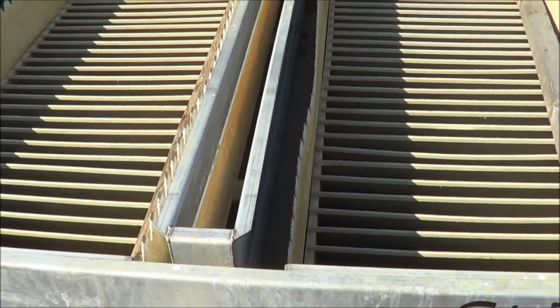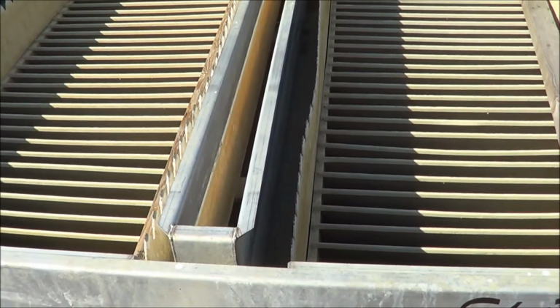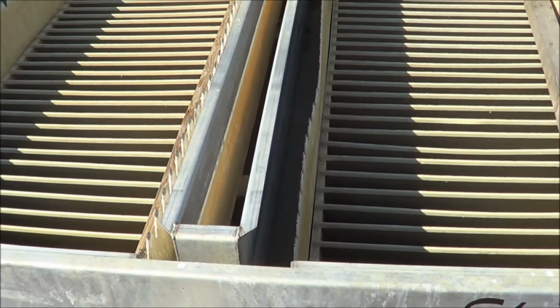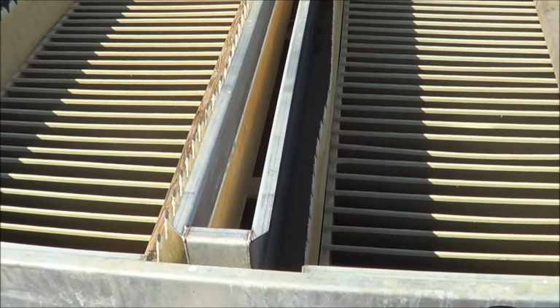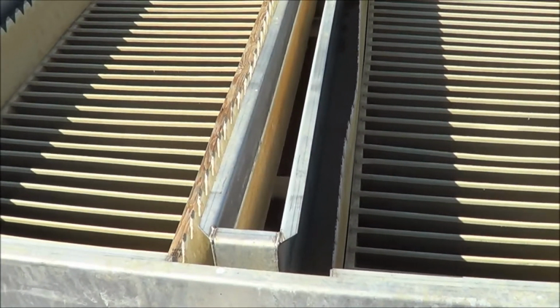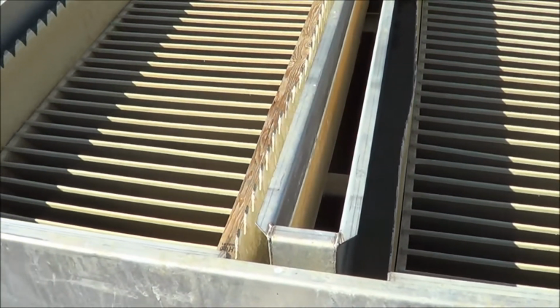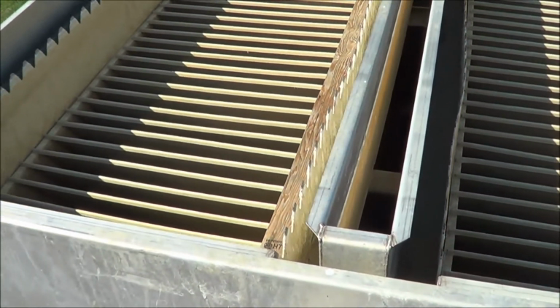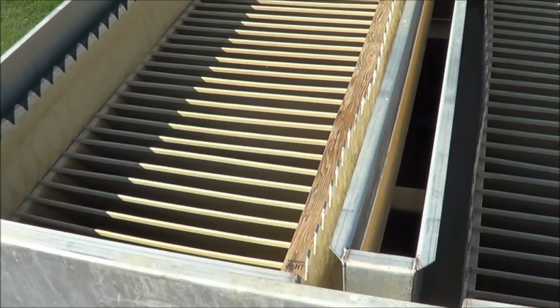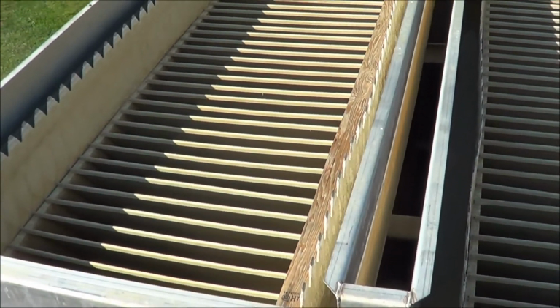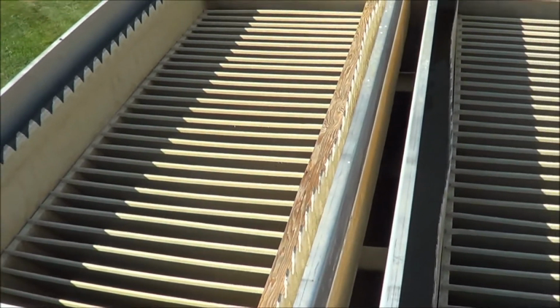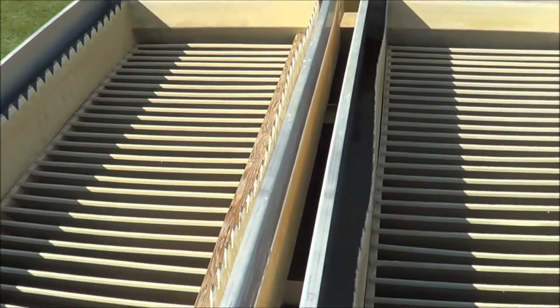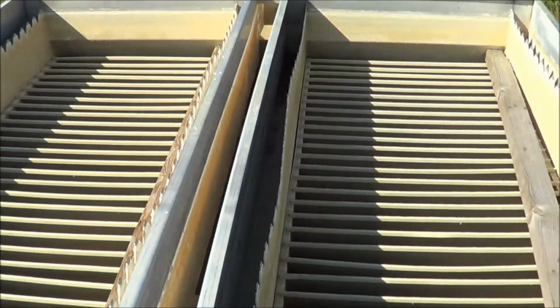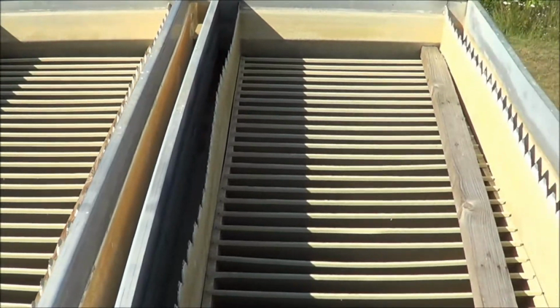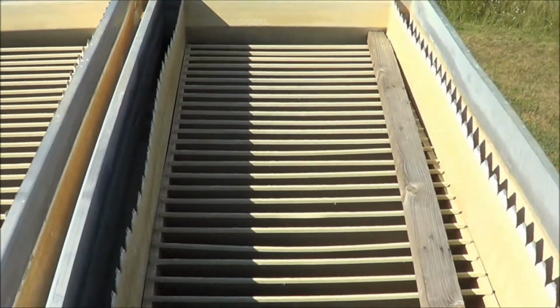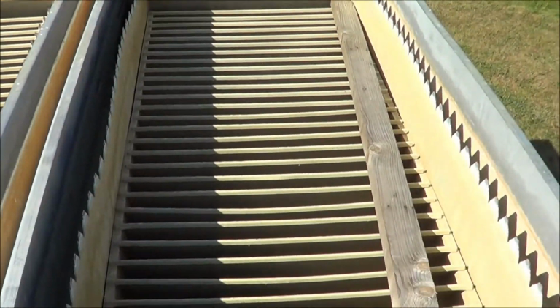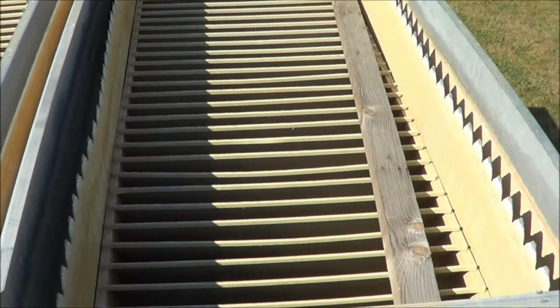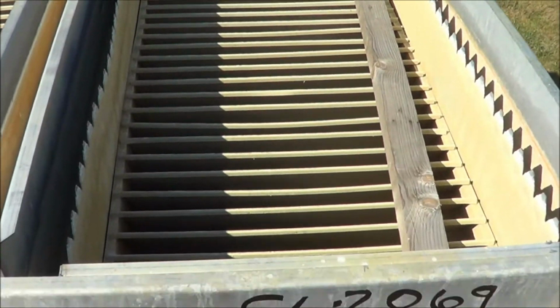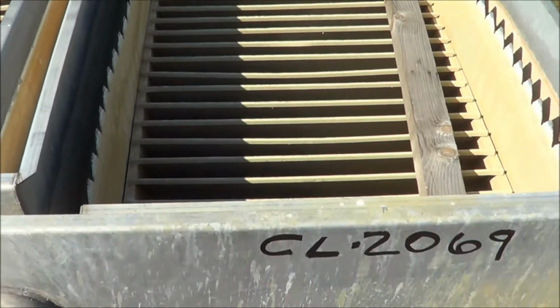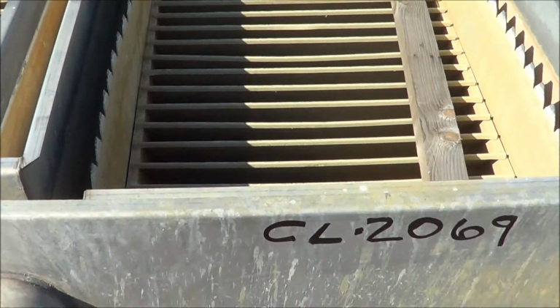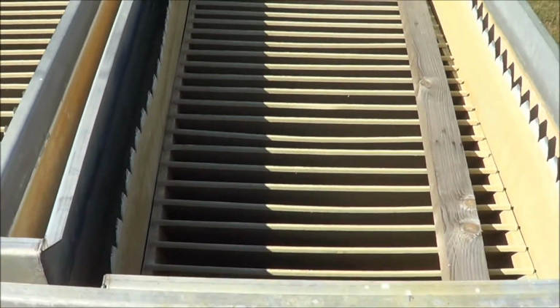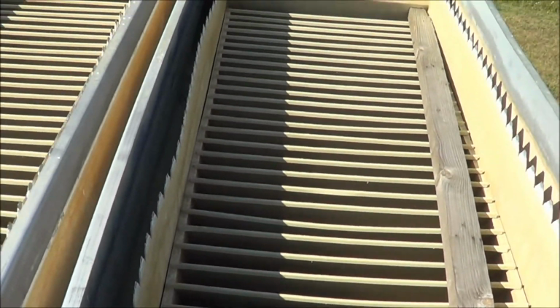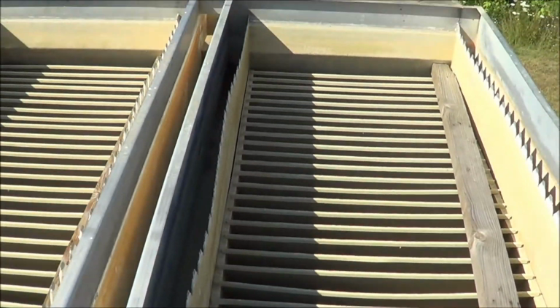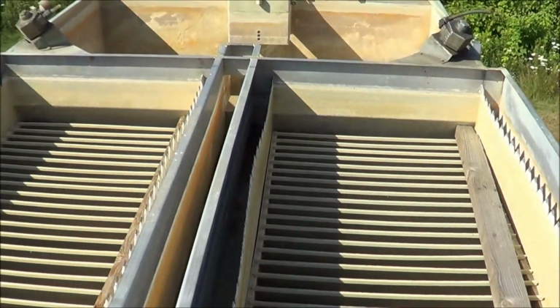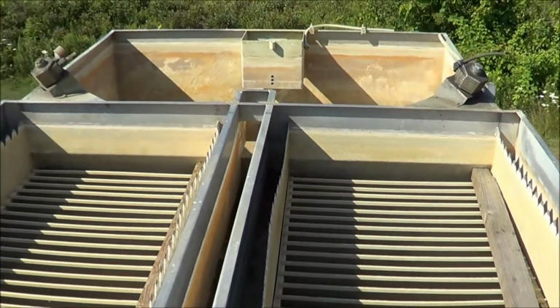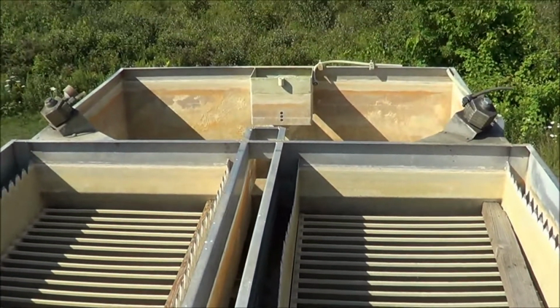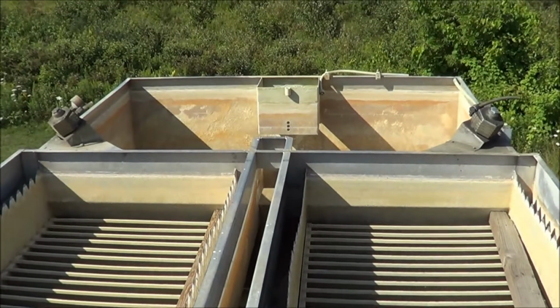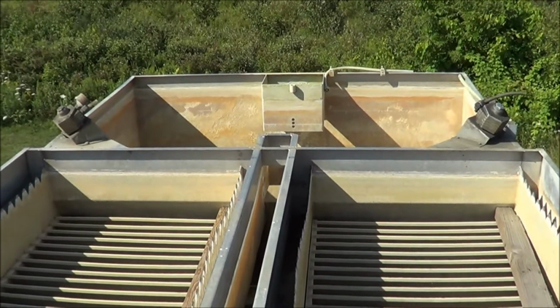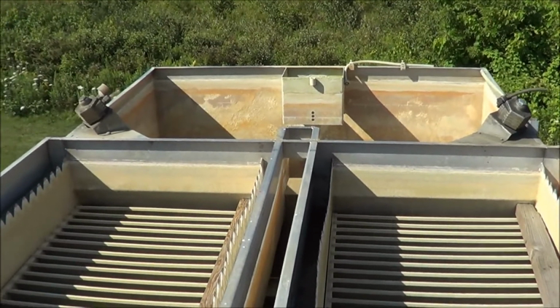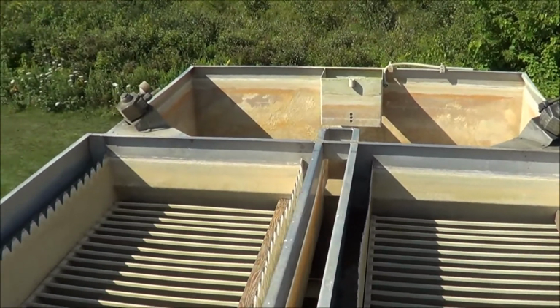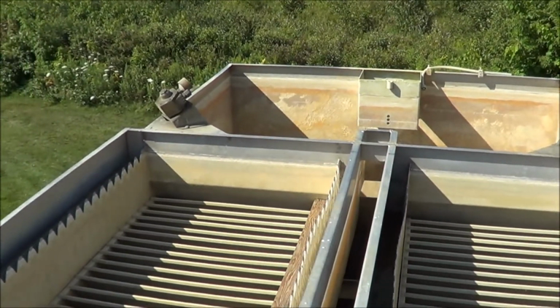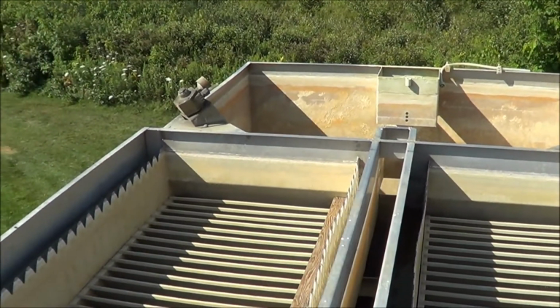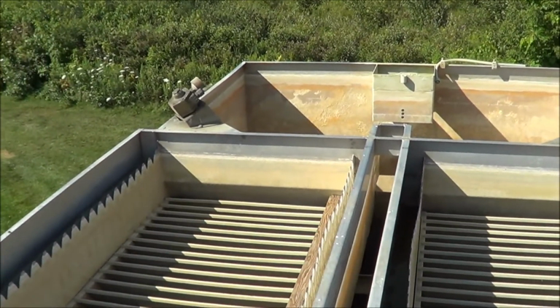Here's a top view of the clarifier showing the plate packs. As I said, these are stainless steel, excellent condition. At the far end, you can see the flock tank with the dual mixers.